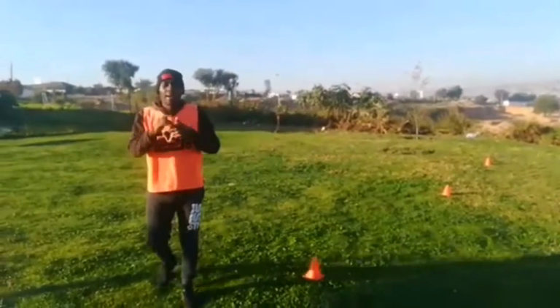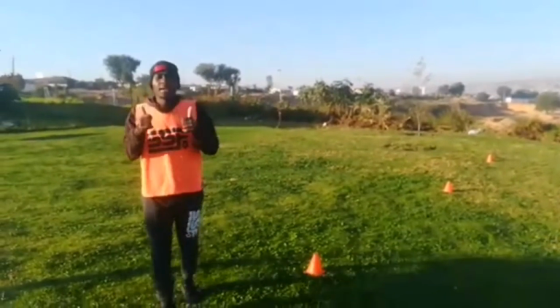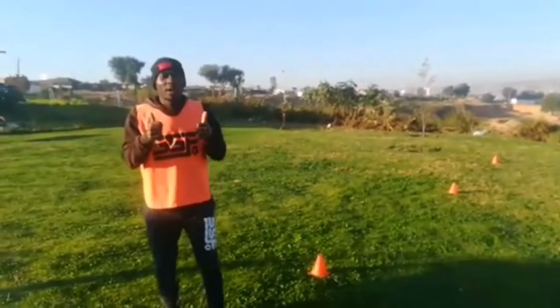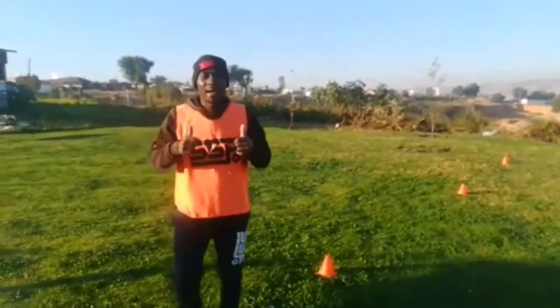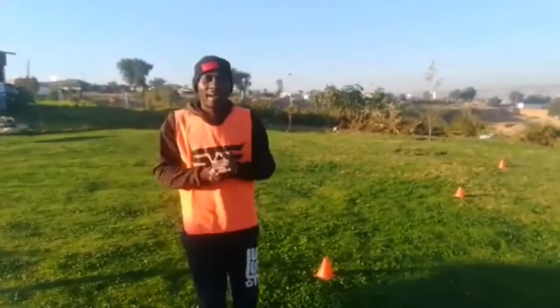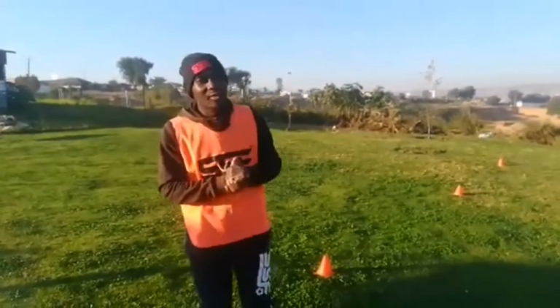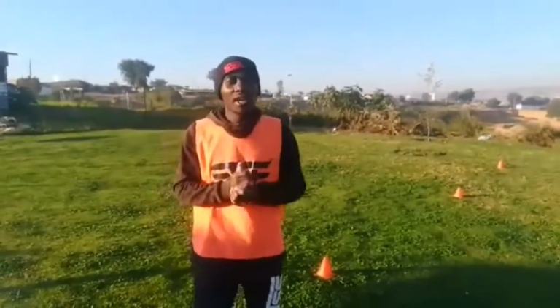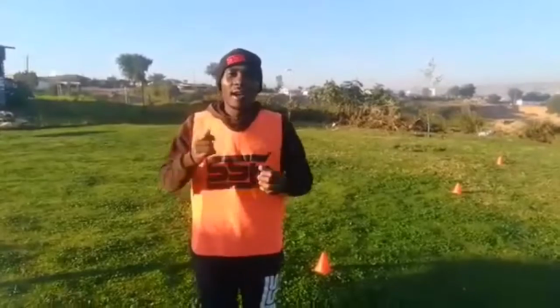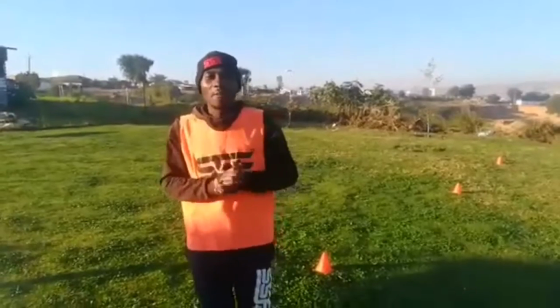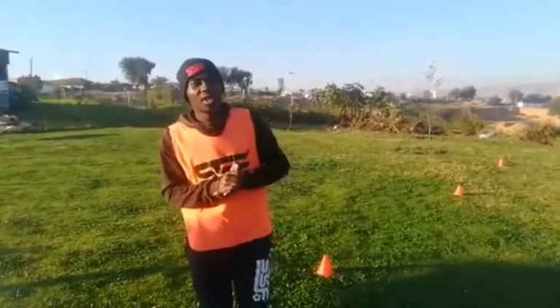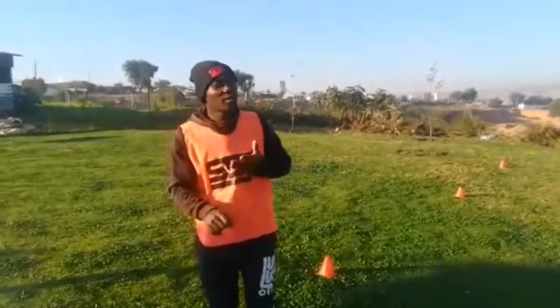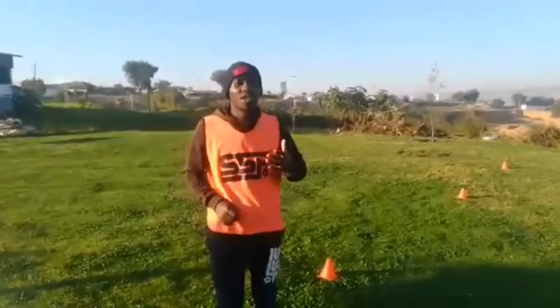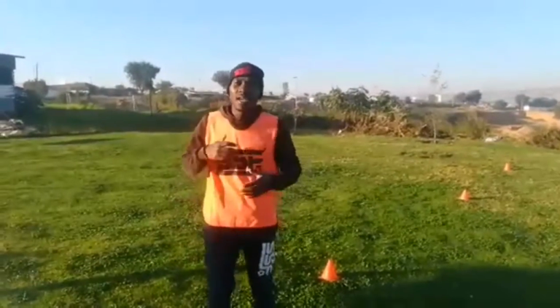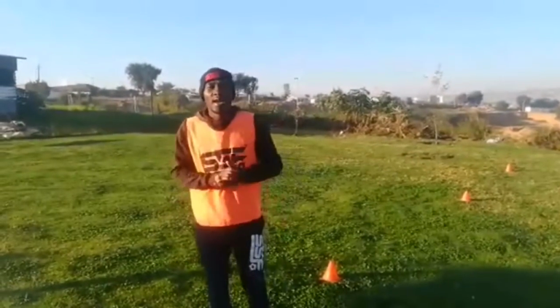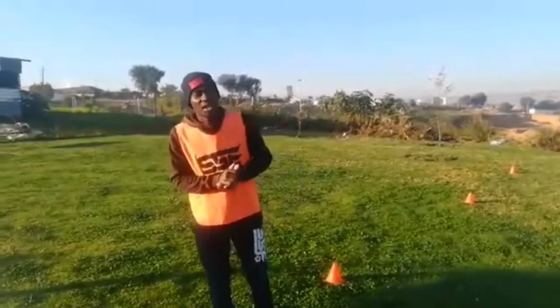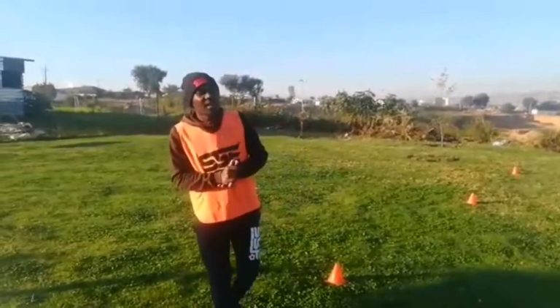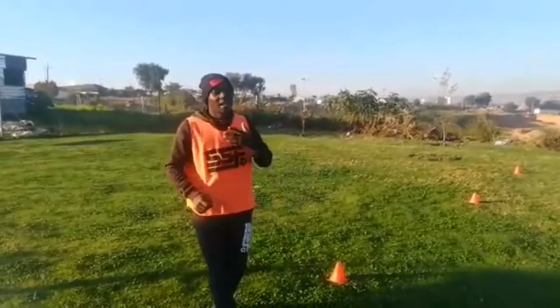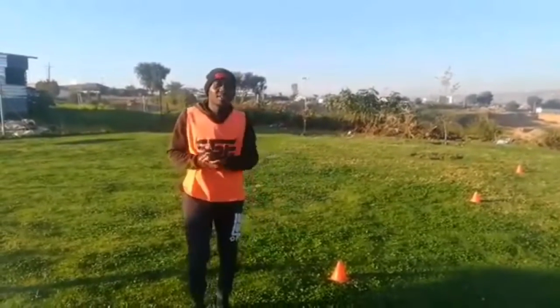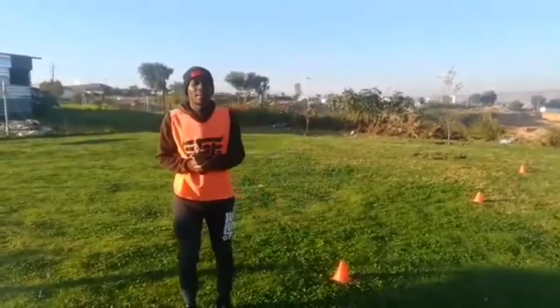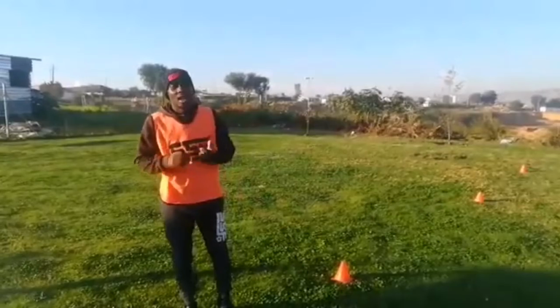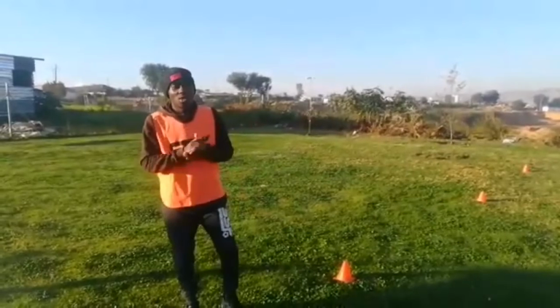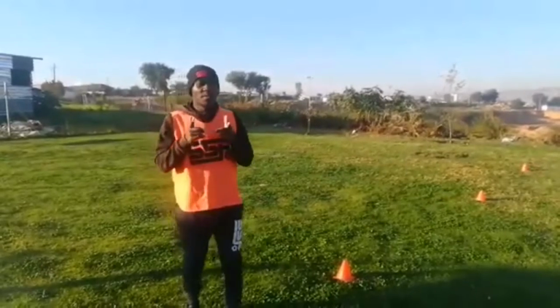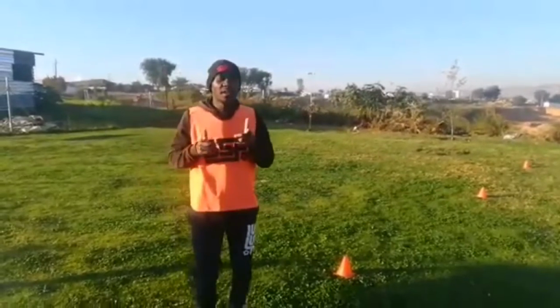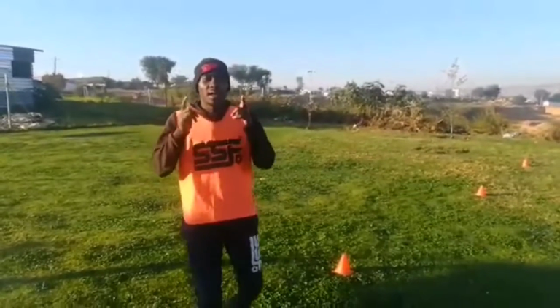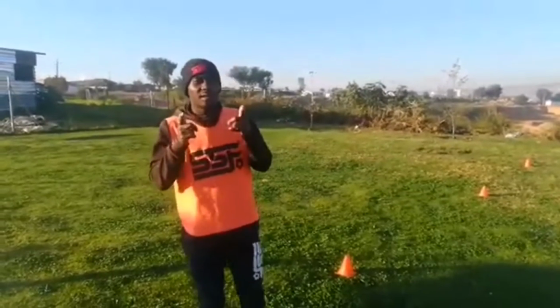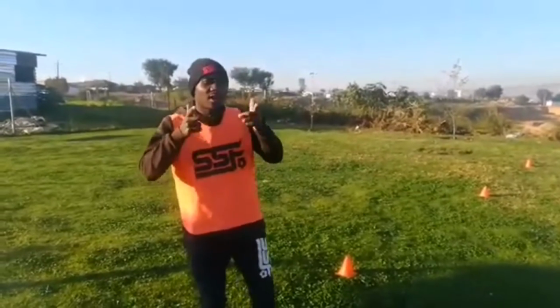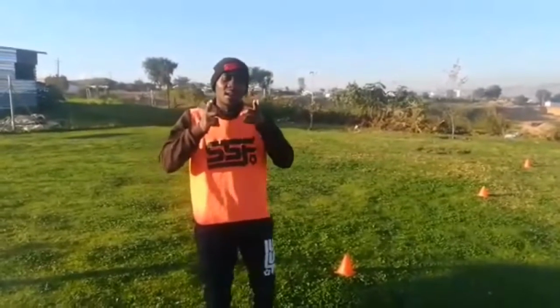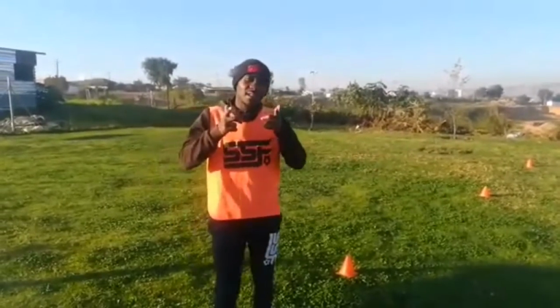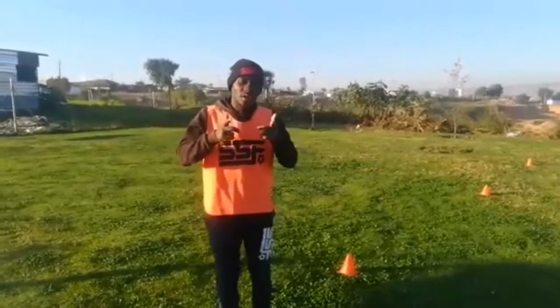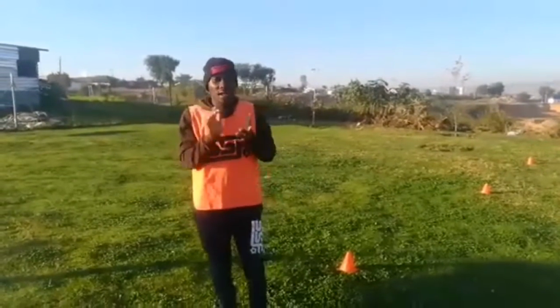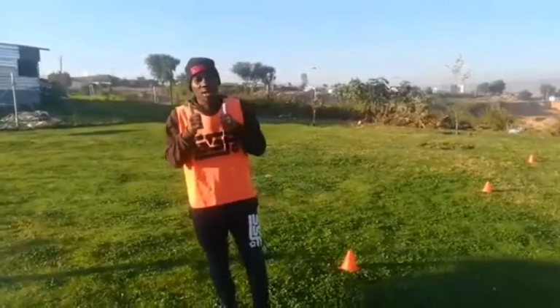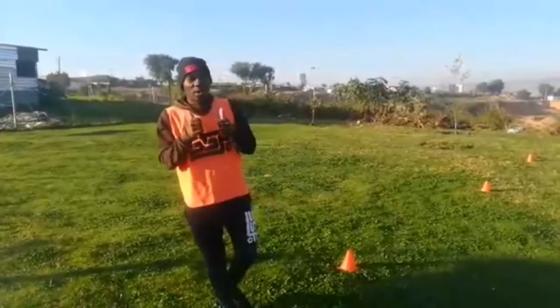Thank you boys and girls for watching. I'll be taking you through a few sessions each and every day to keep your feet going. Stay safe and stay indoors.